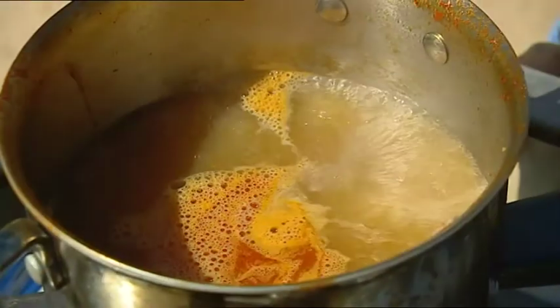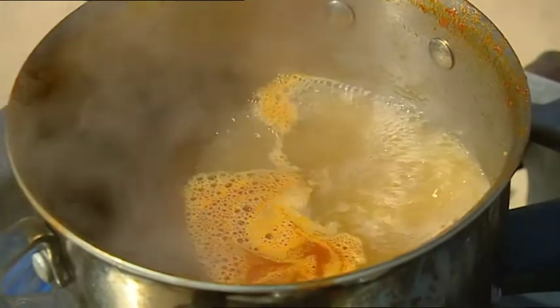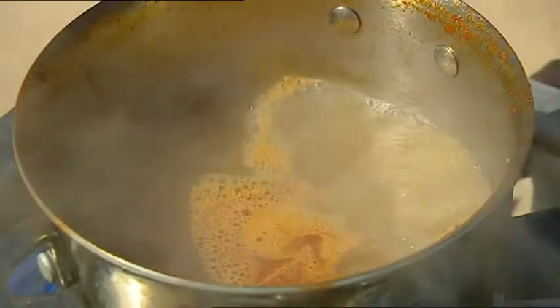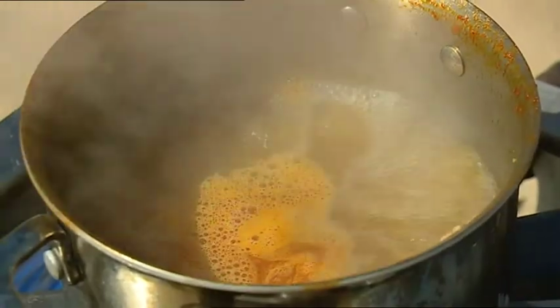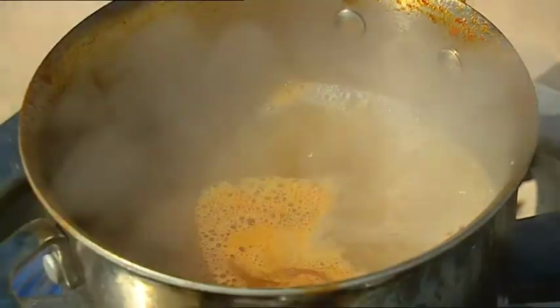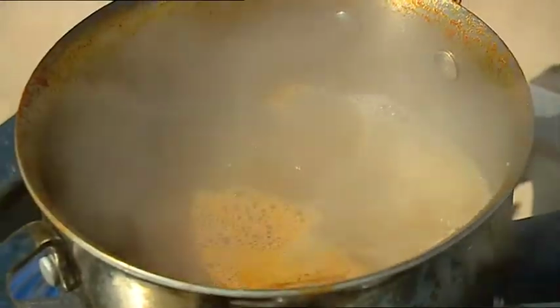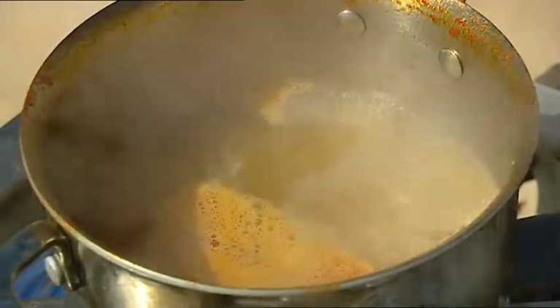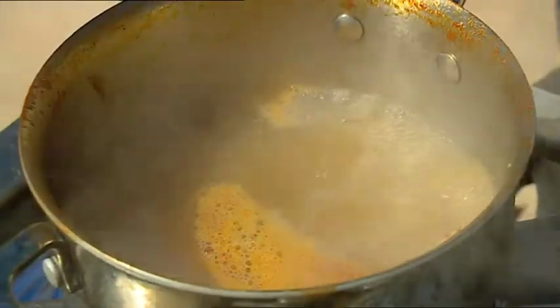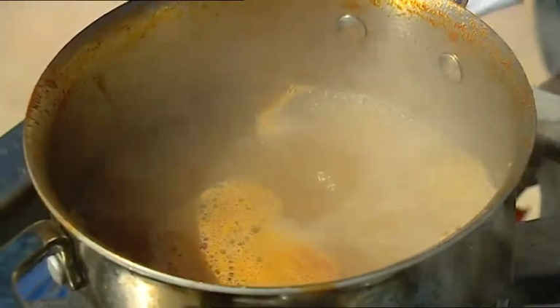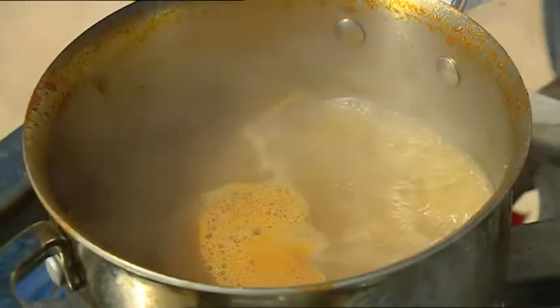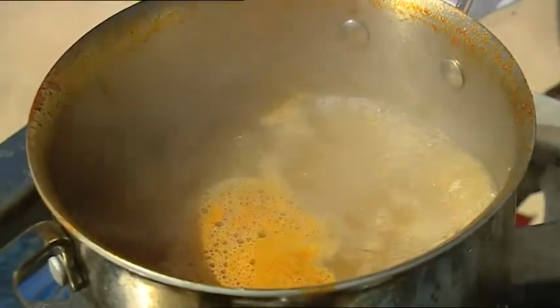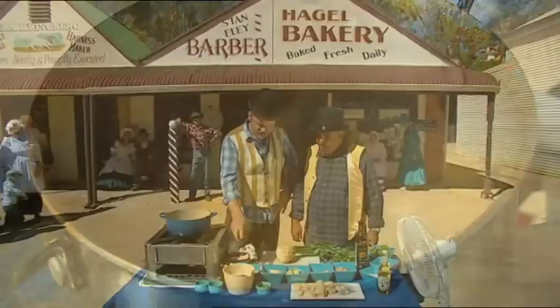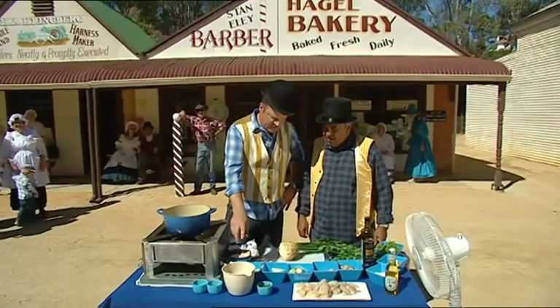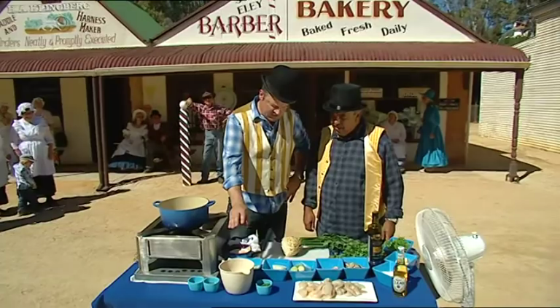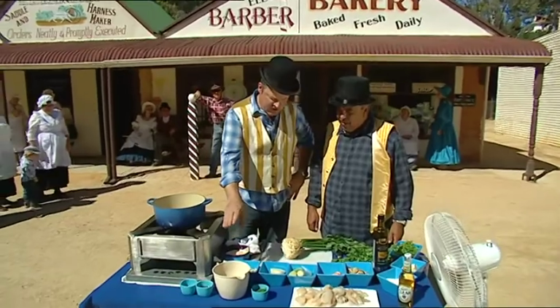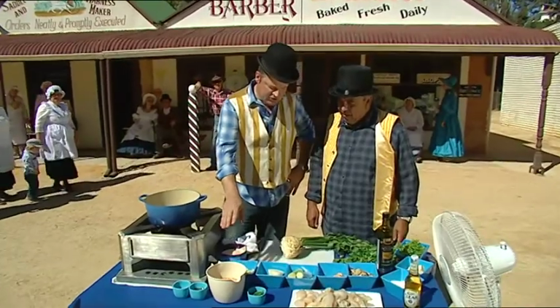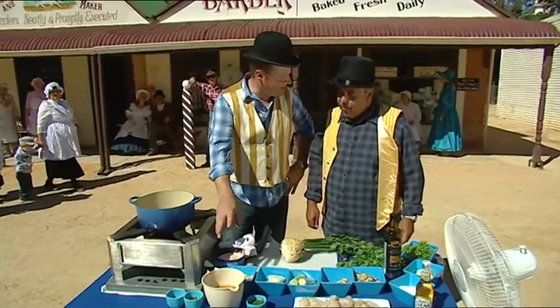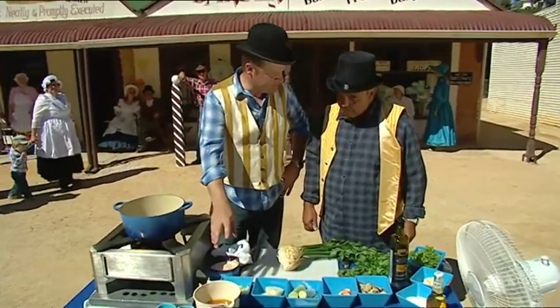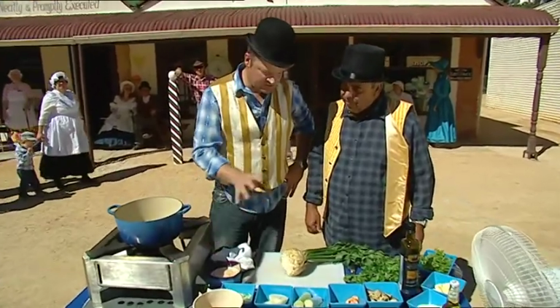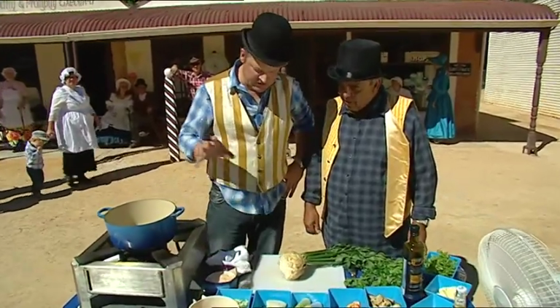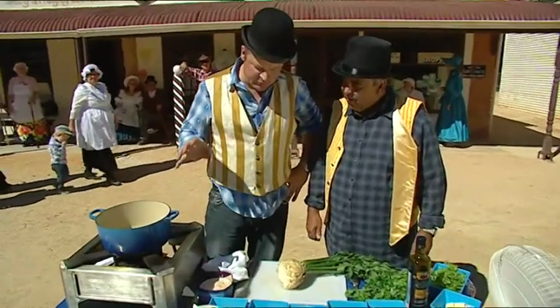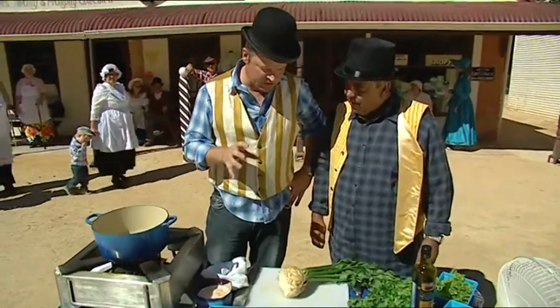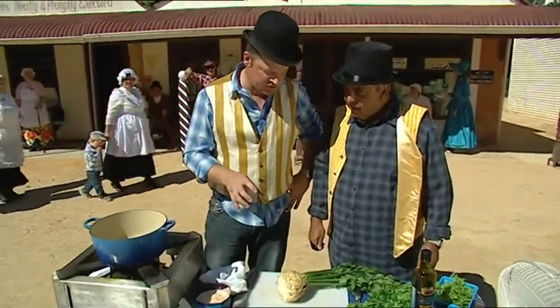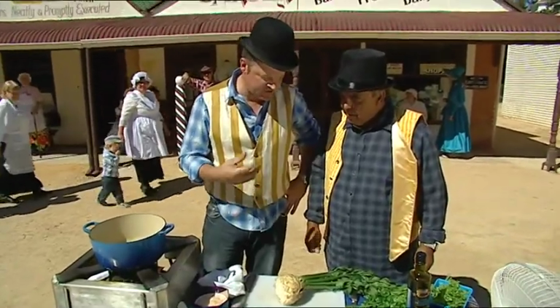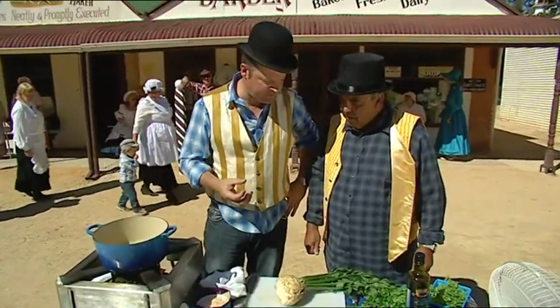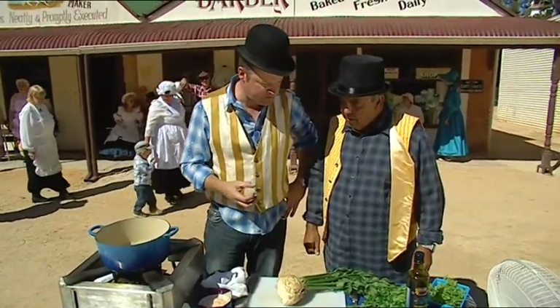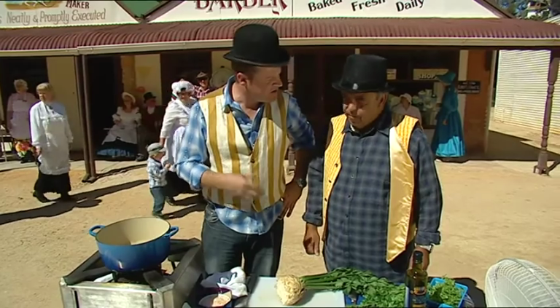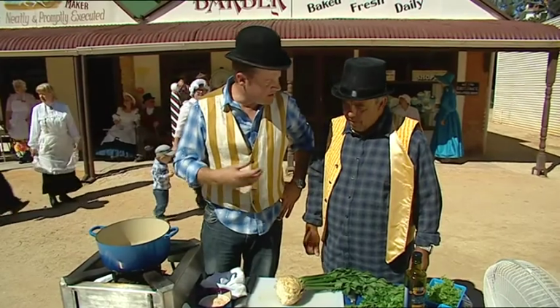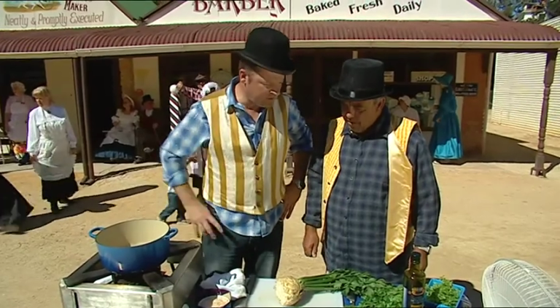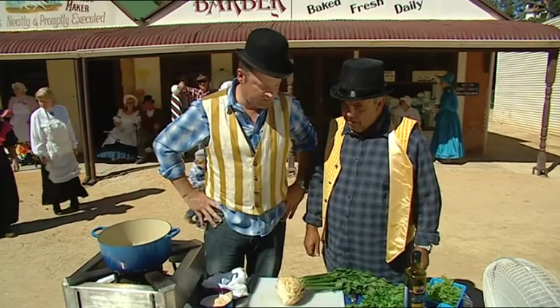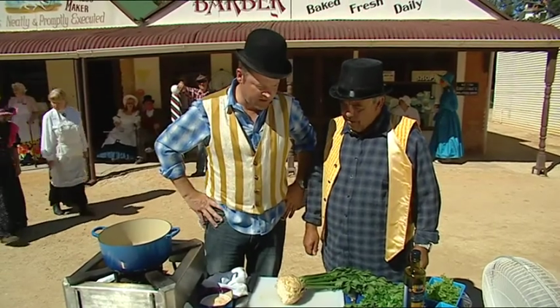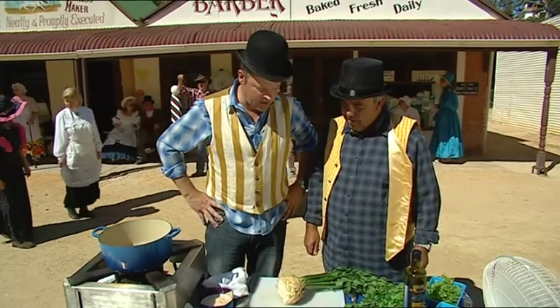And how long will that take Chris? Oh that won't take long at all, five to ten minutes. Now the stock has been strained and reduced to 500 mils — now we need to start preparing the sauce, which is like a fish velouté that will make up our pie.